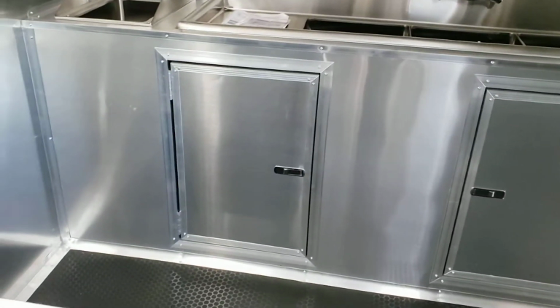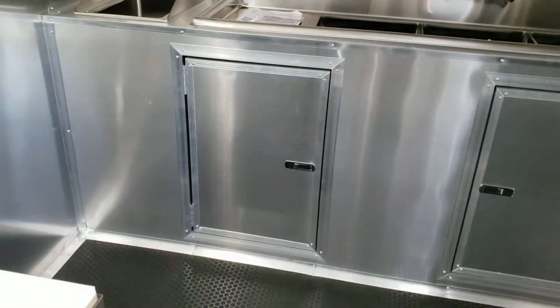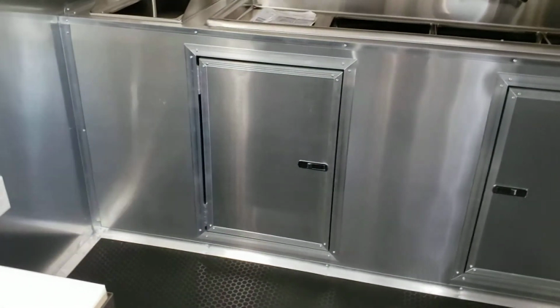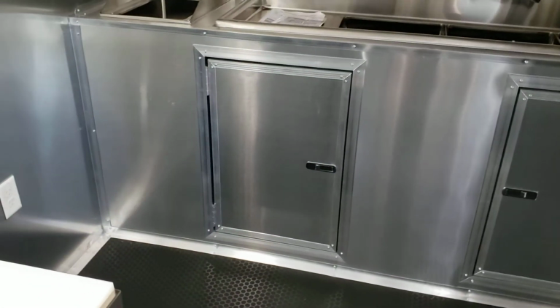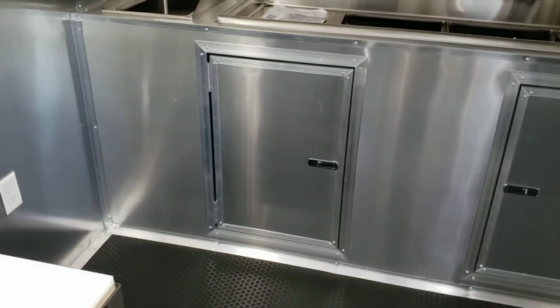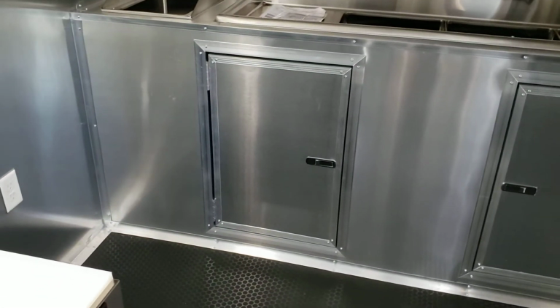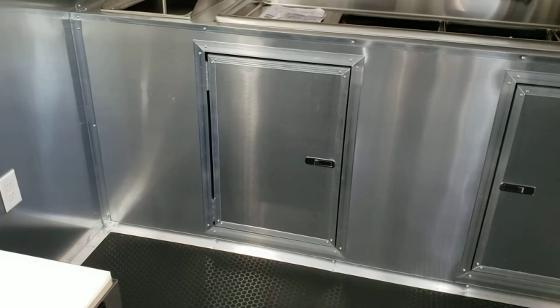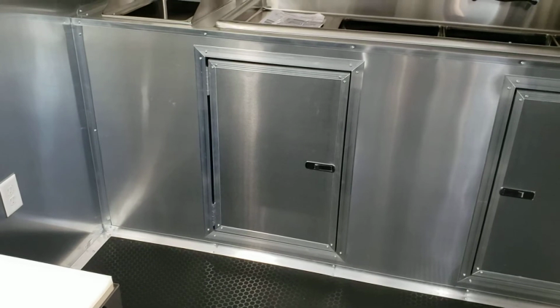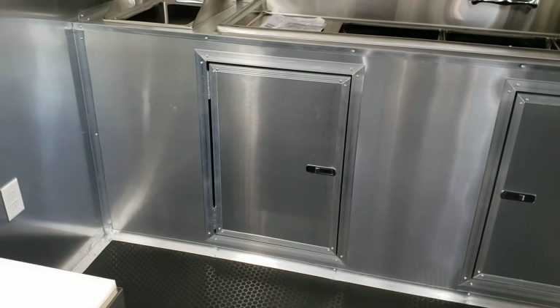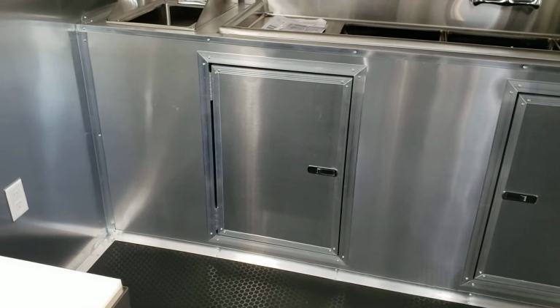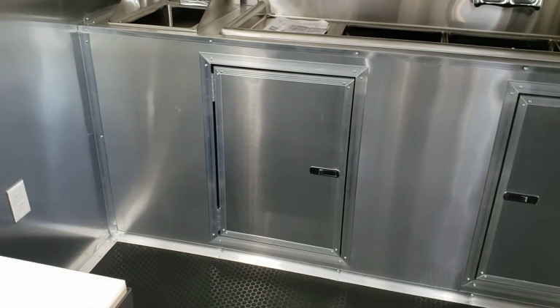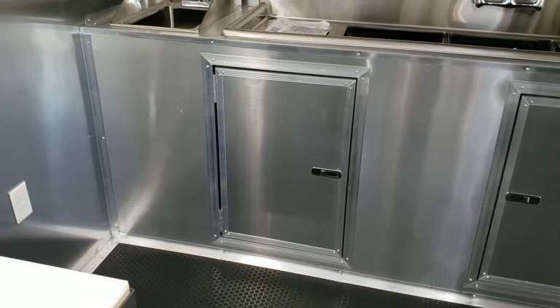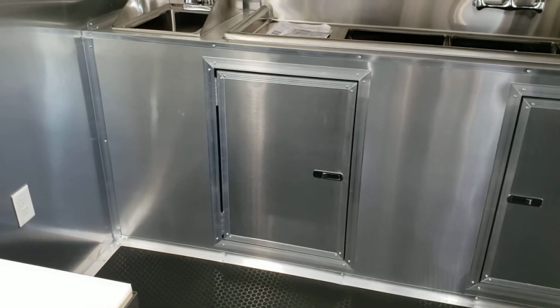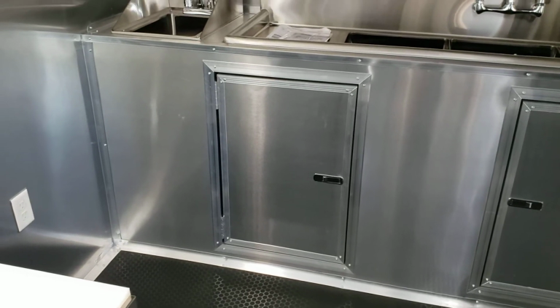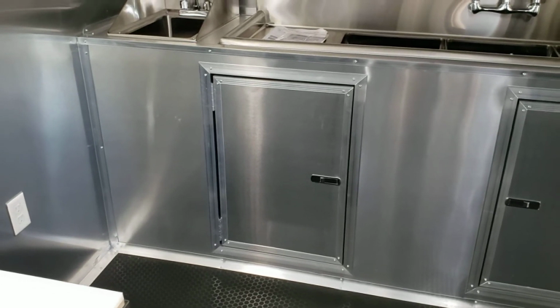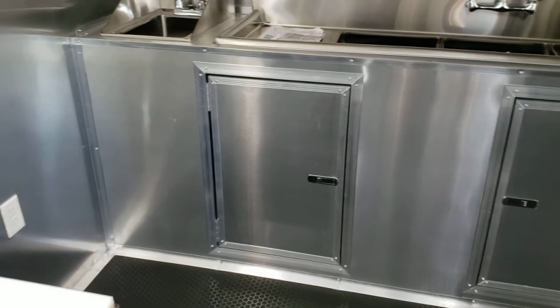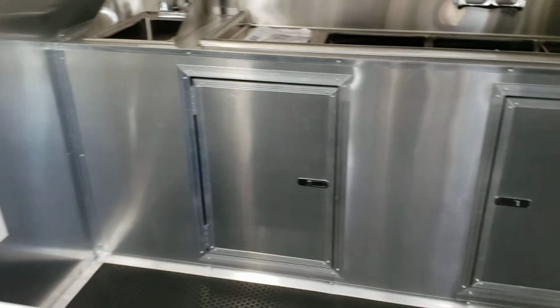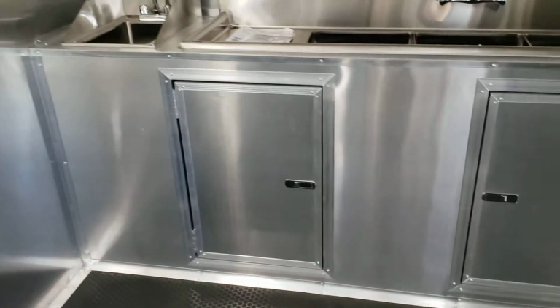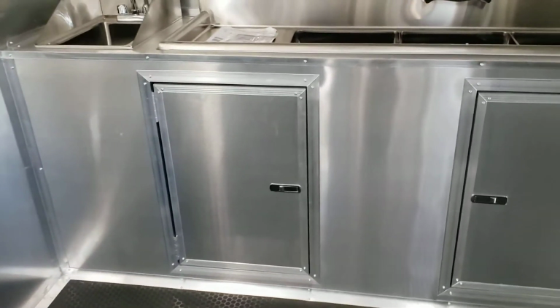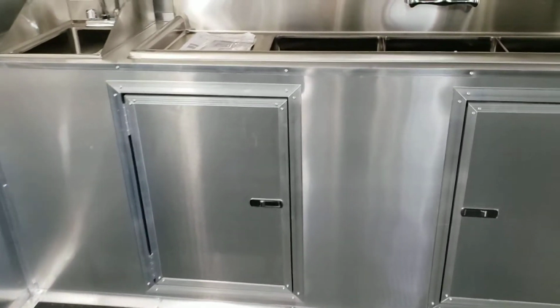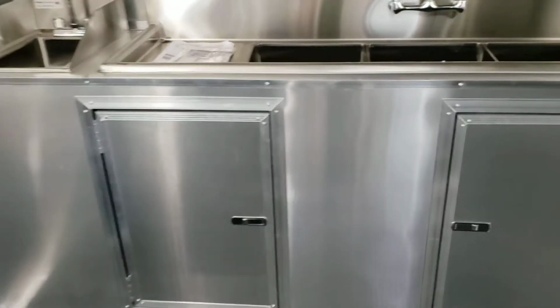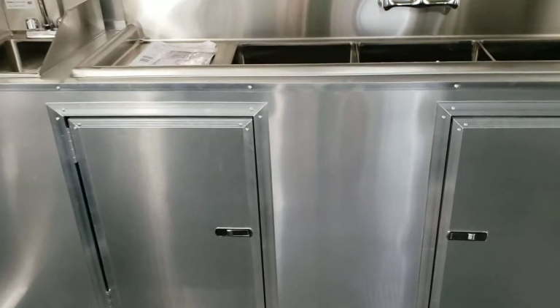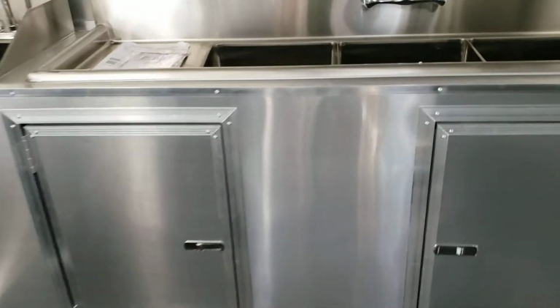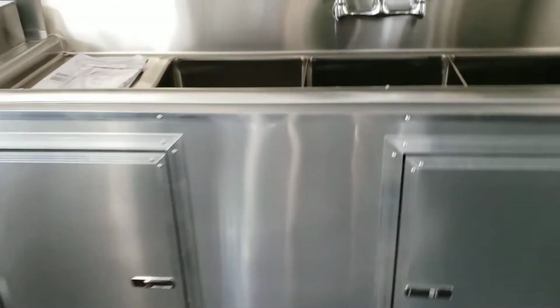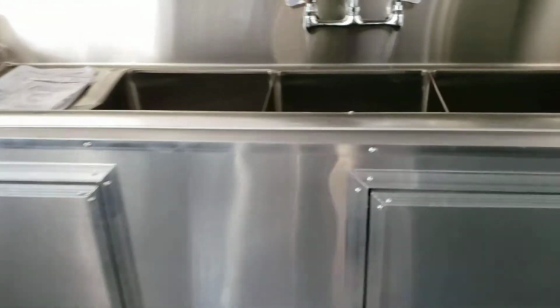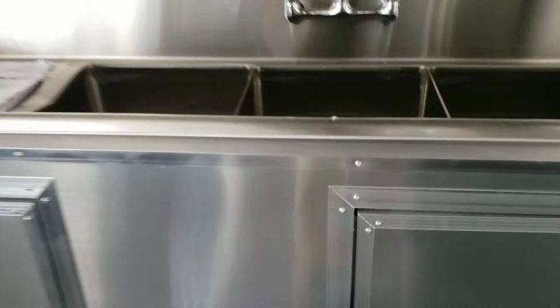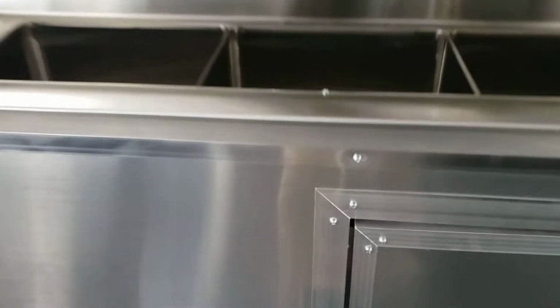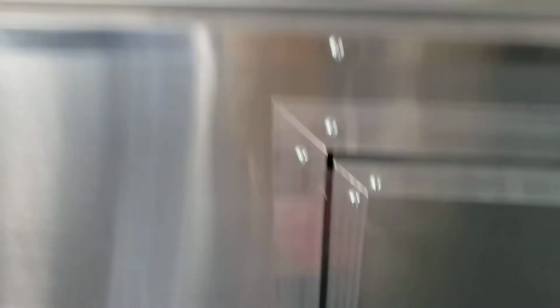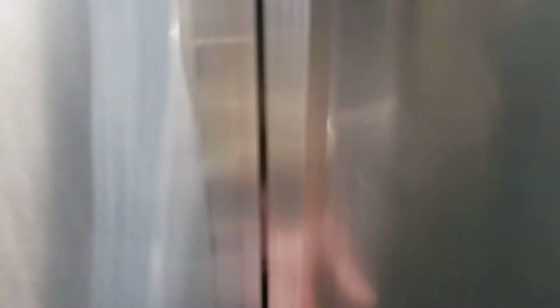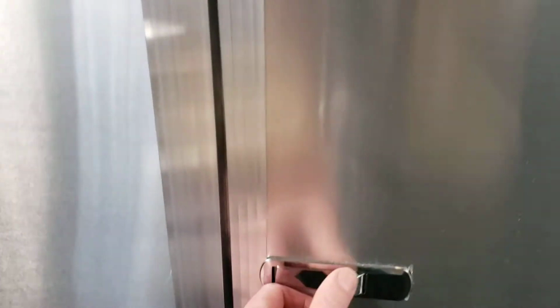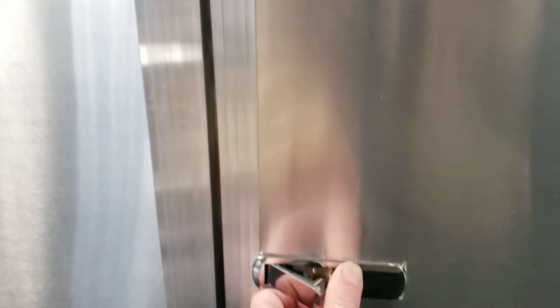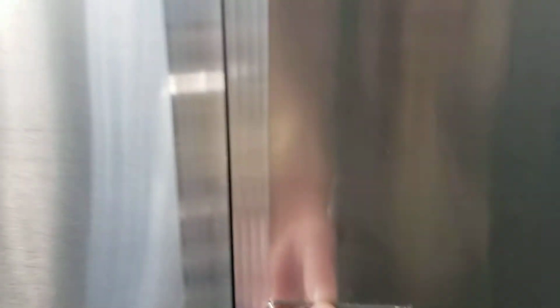The hot water heater is under there — a six gallon hot water heater is standard. It comes with a 35 gallon fresh water tank and a 52 gallon wastewater tank.